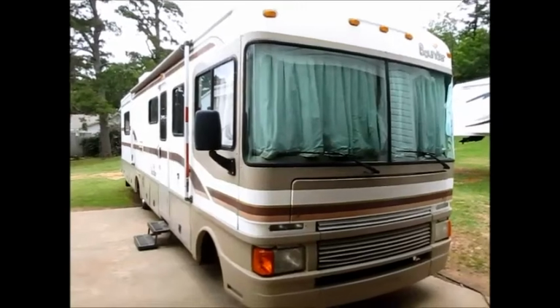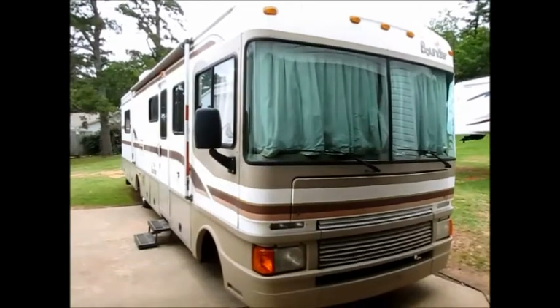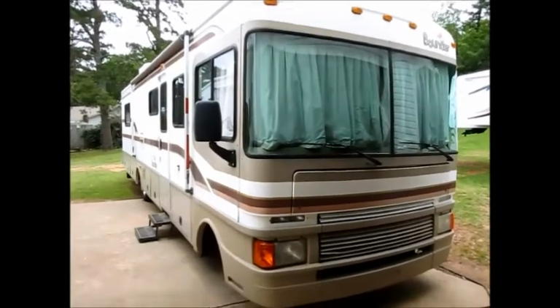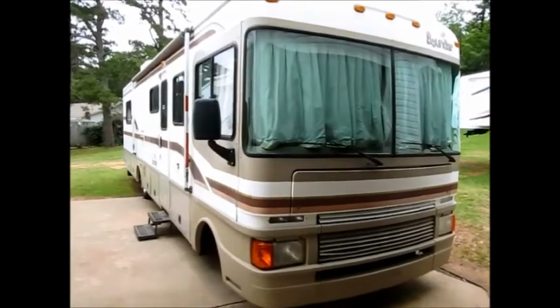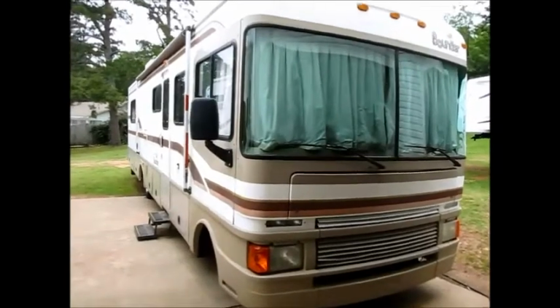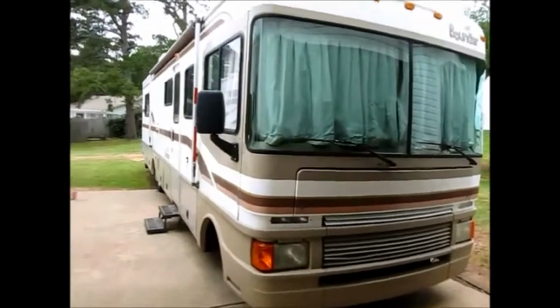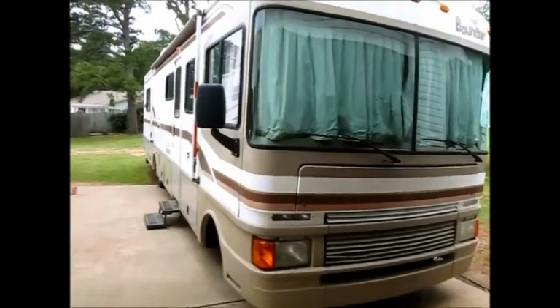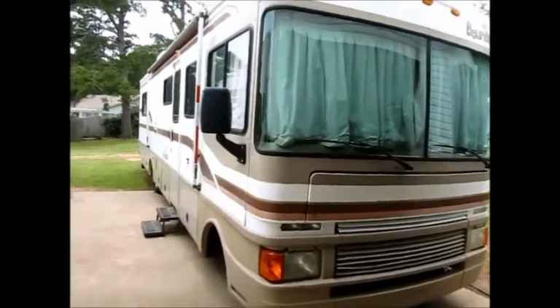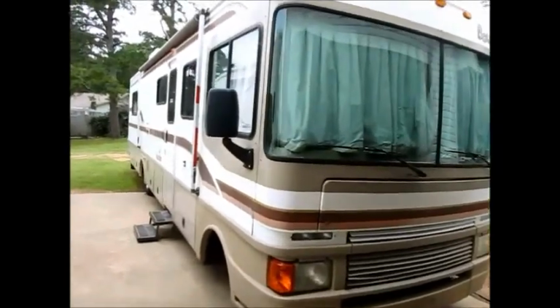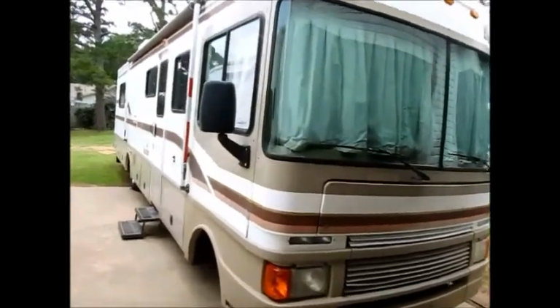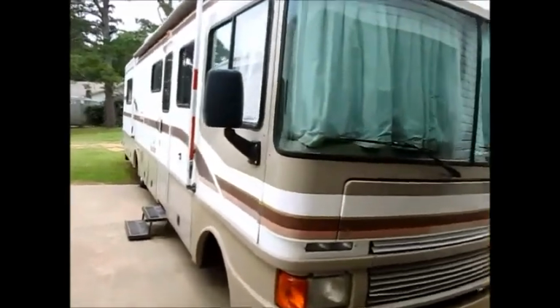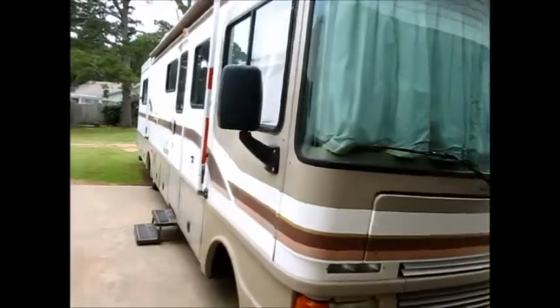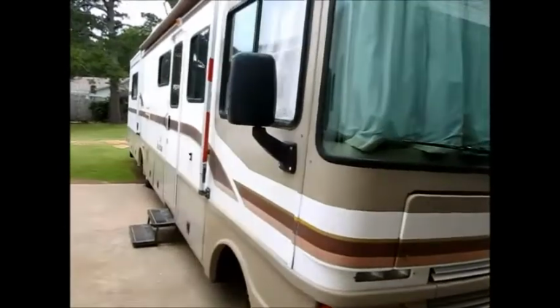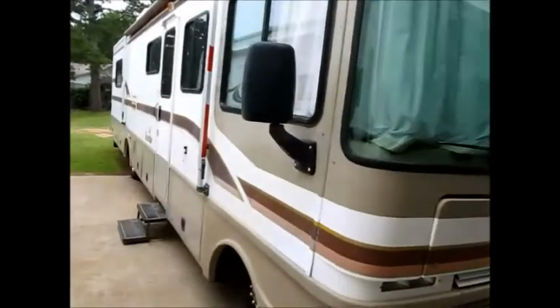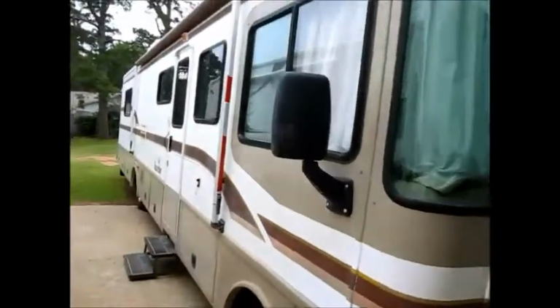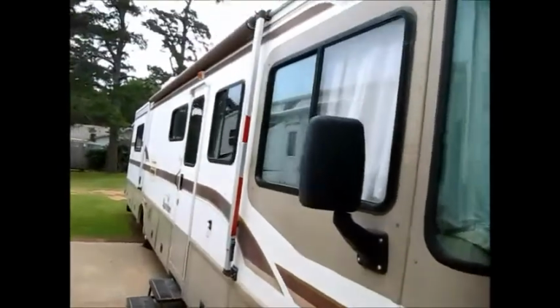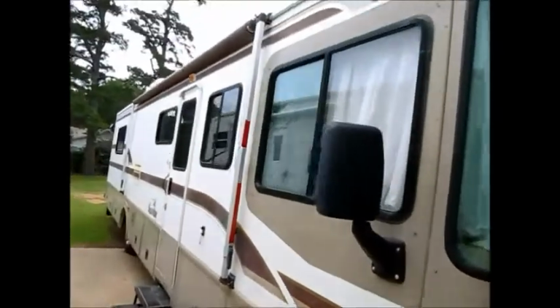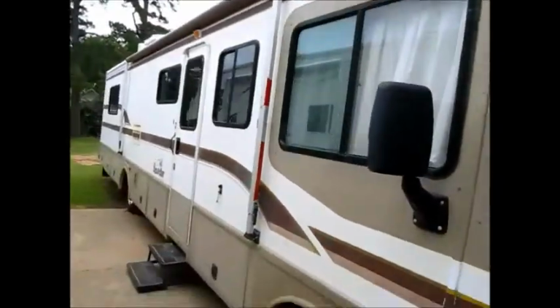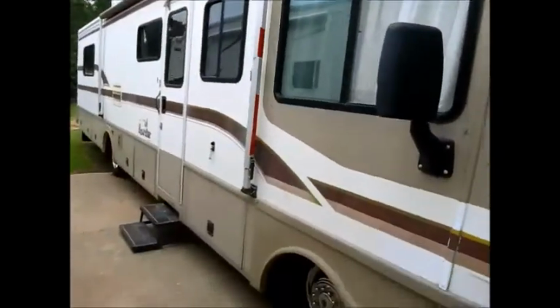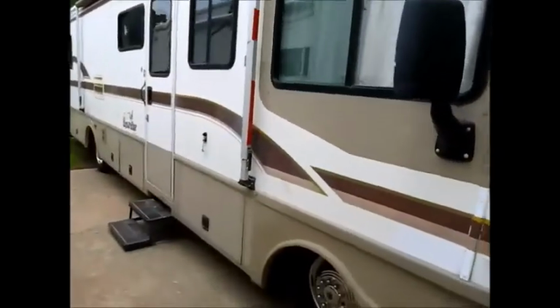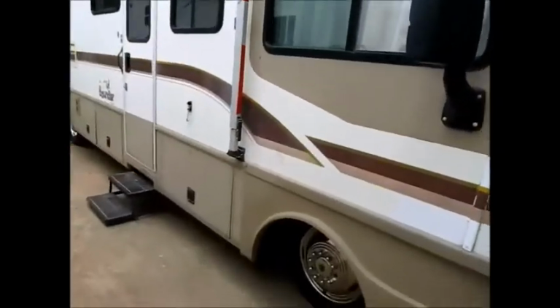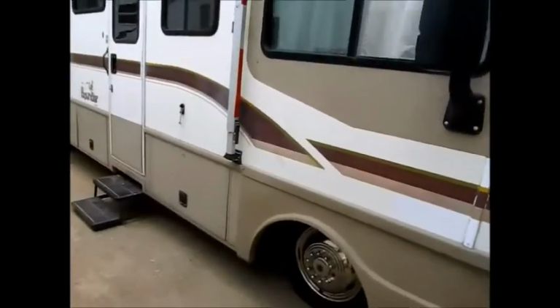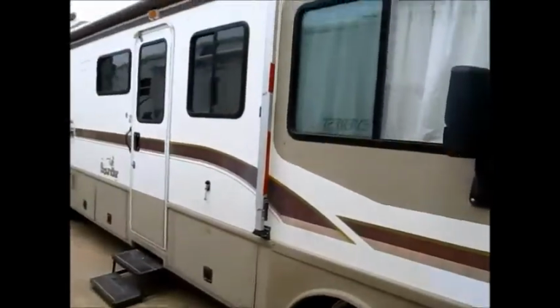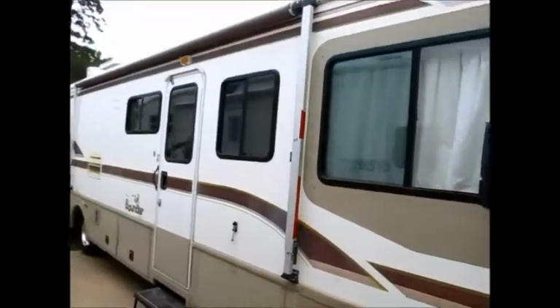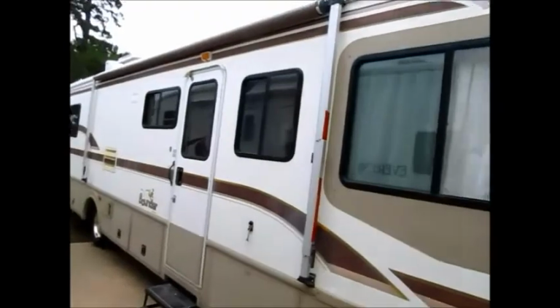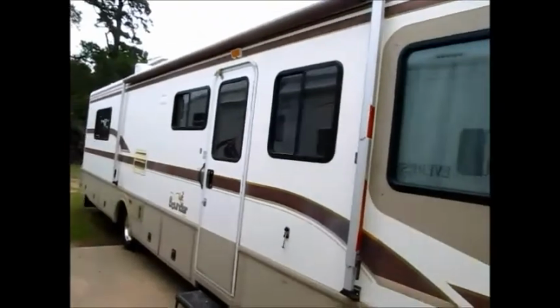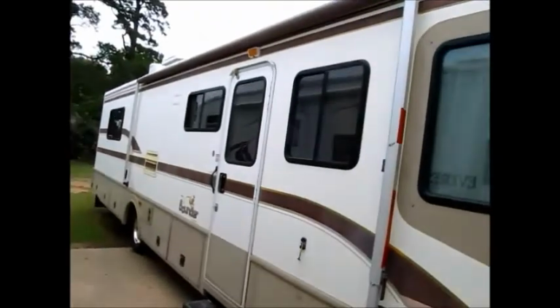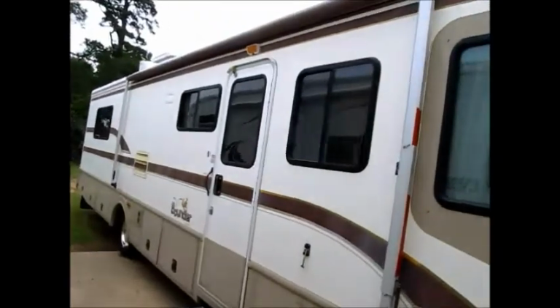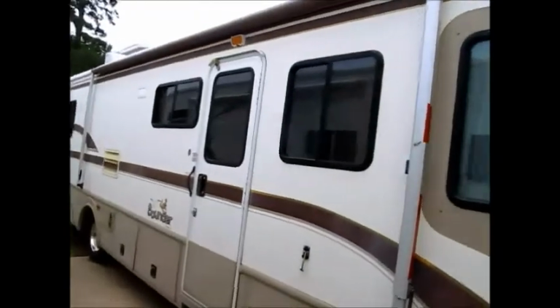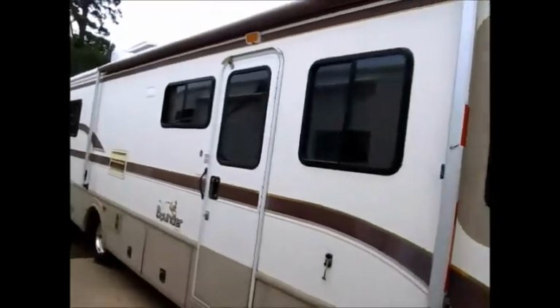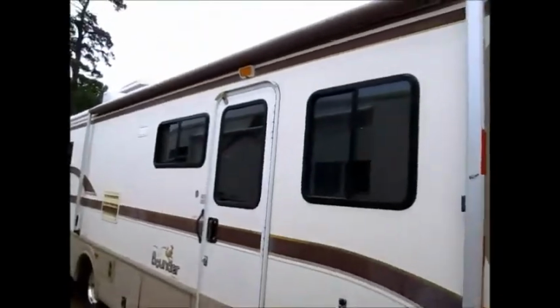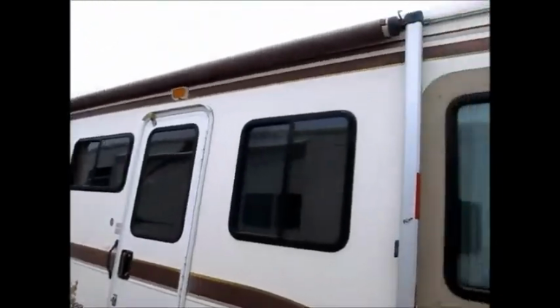This motorhome is a 1997 Fleetwood Bounder. It has a 454 Chevy with 45,000 miles. I'm going to walk around the outside of it.